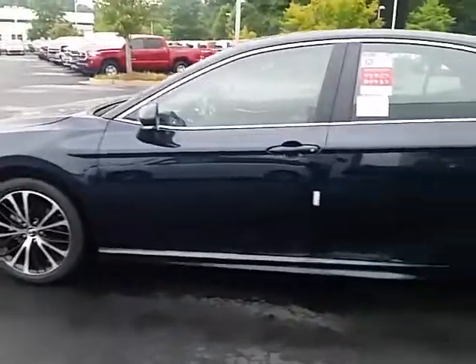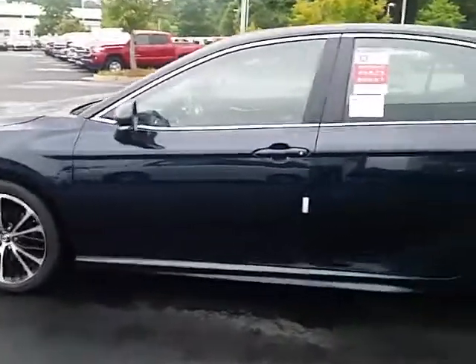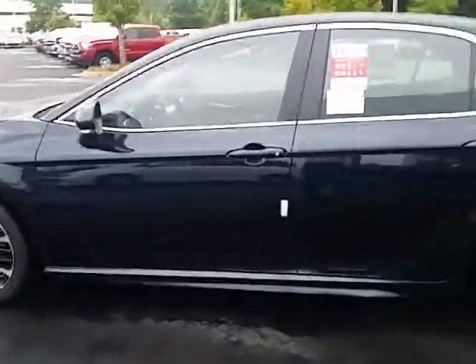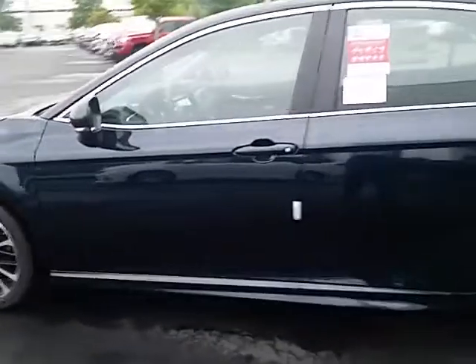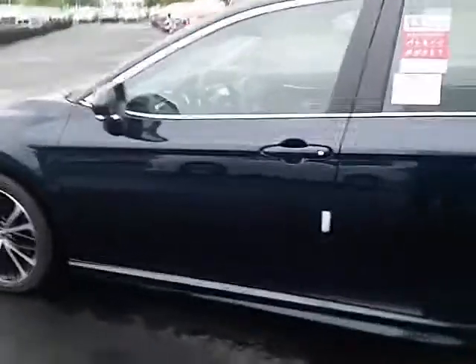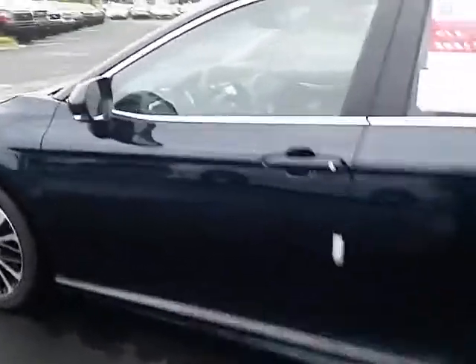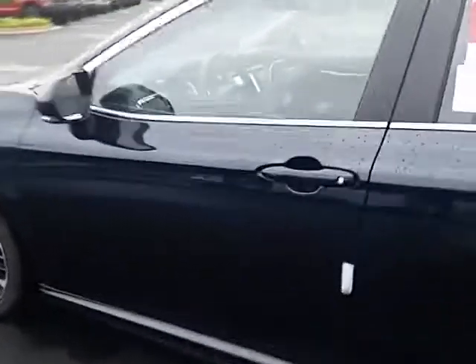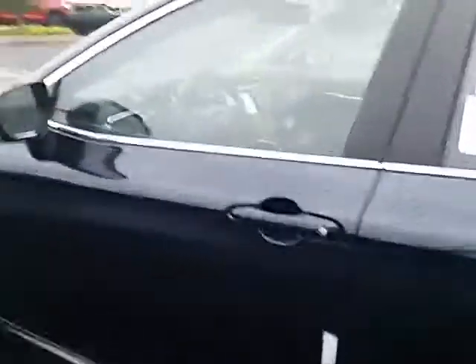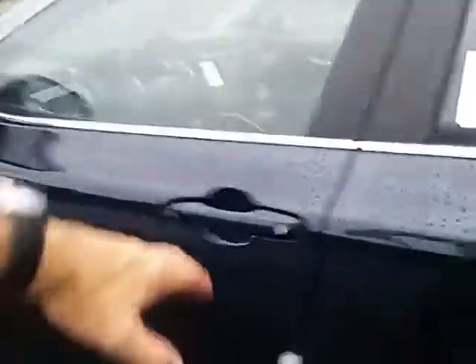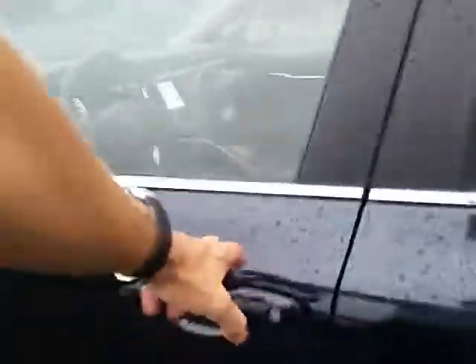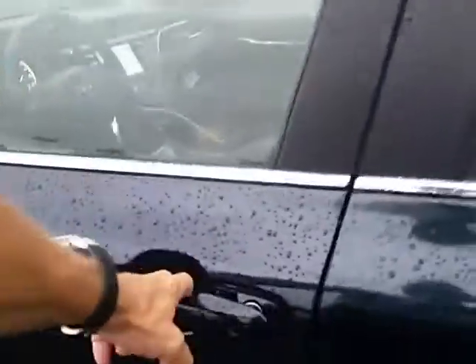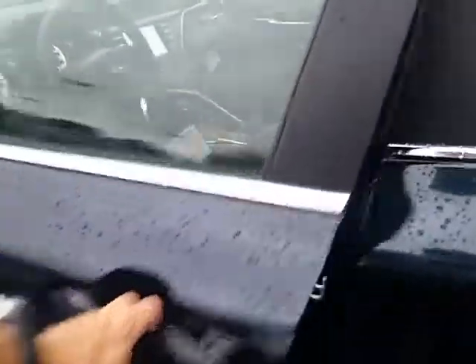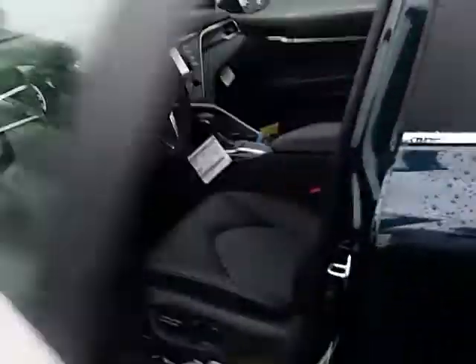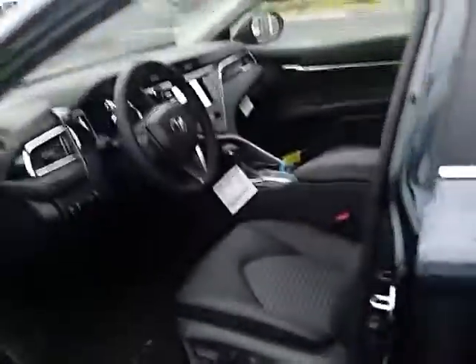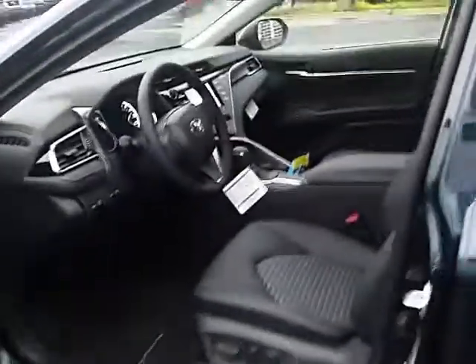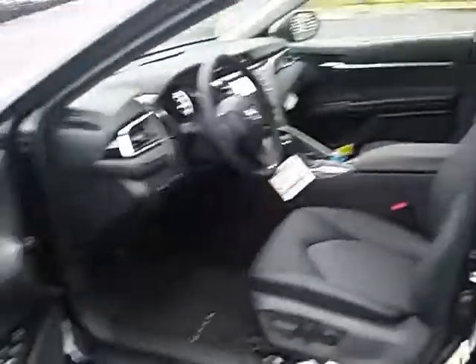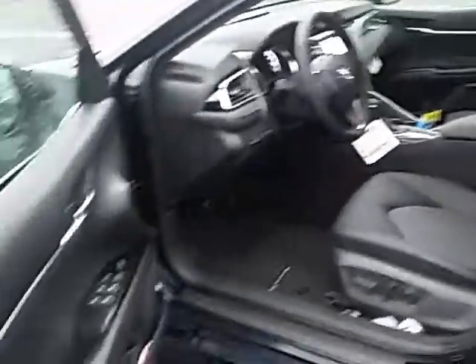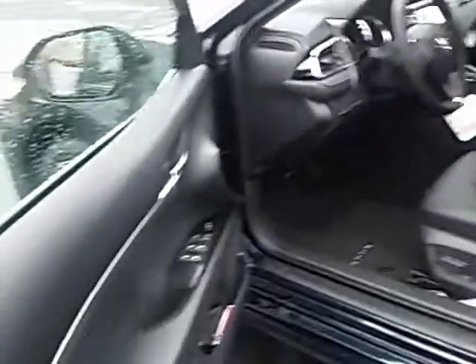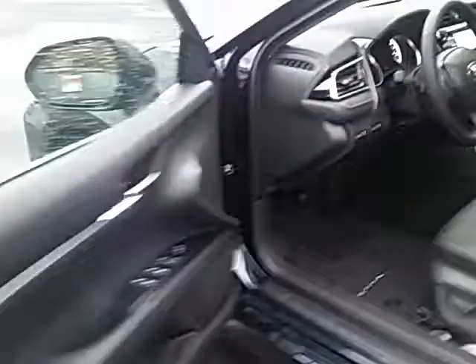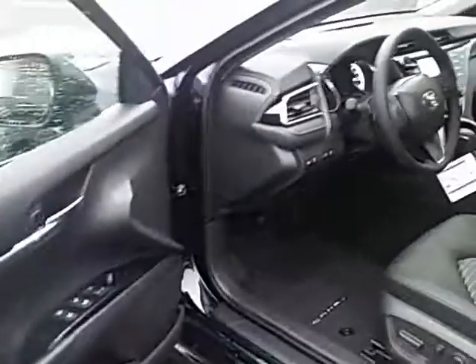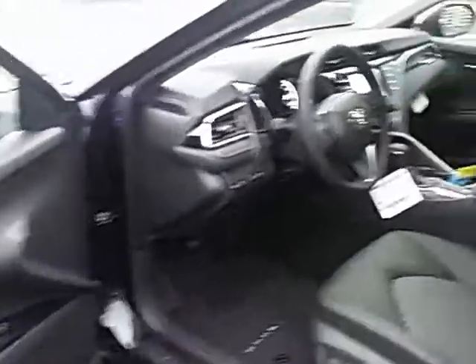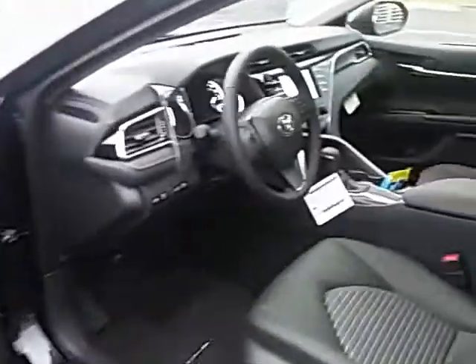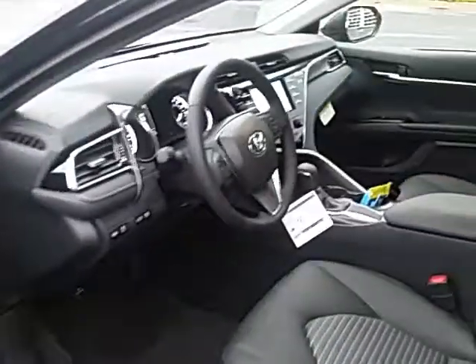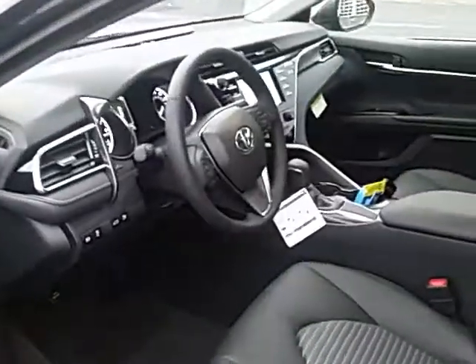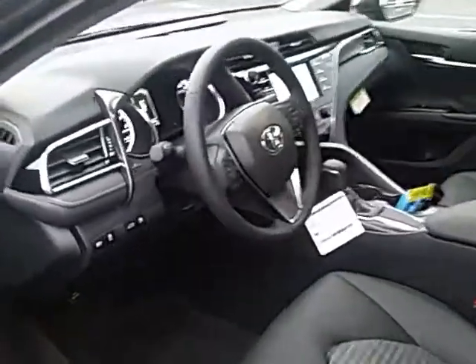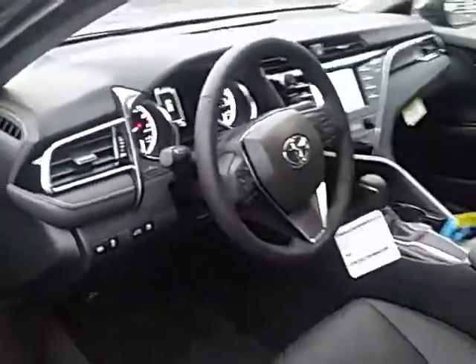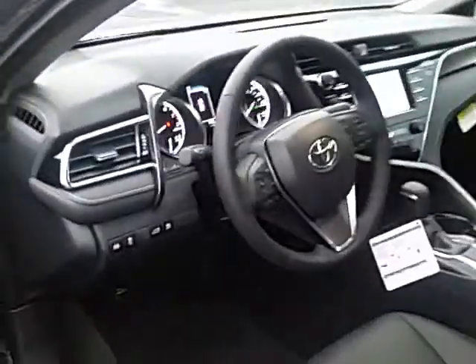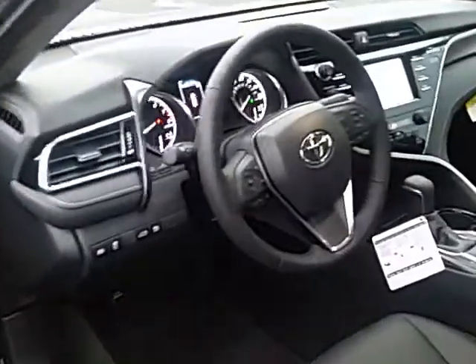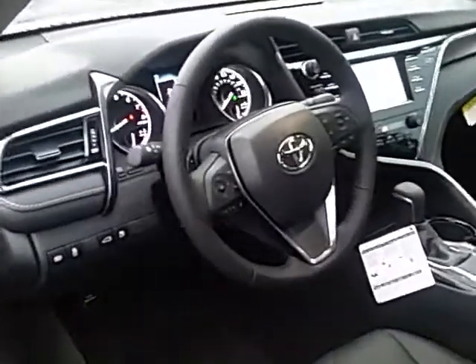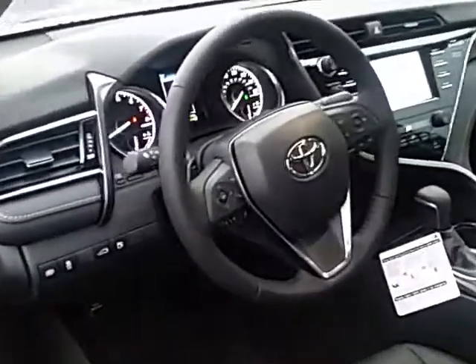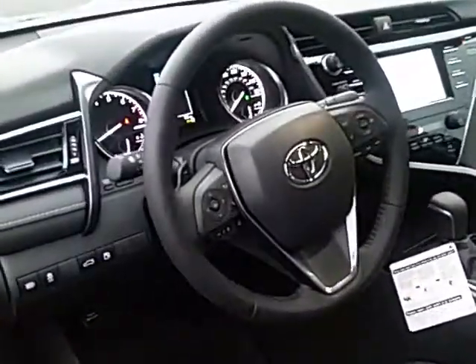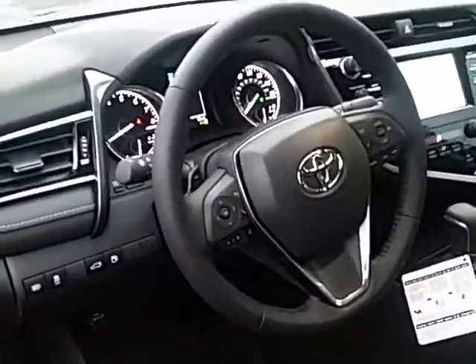This is the SE model, which is our sport version. It has a nice, dark, sporty interior. This car is just really, really fun to drive — exceptional fuel economy.